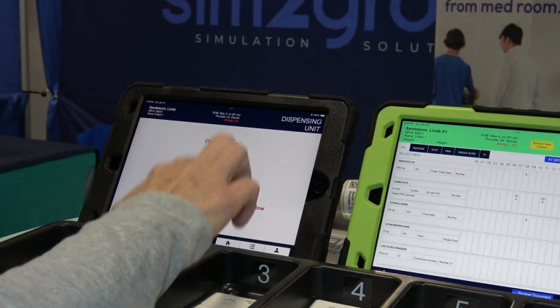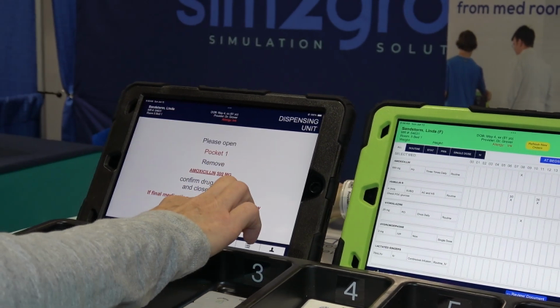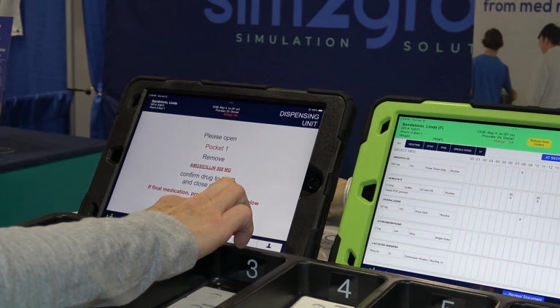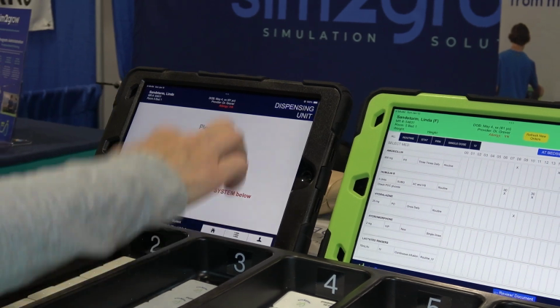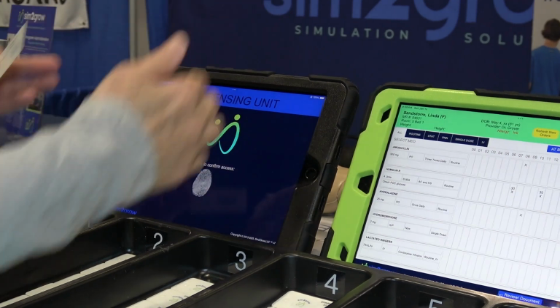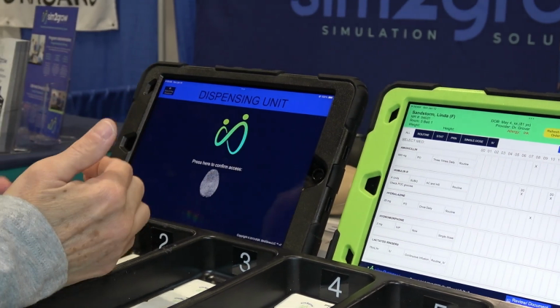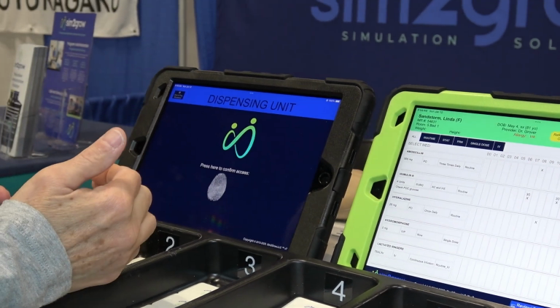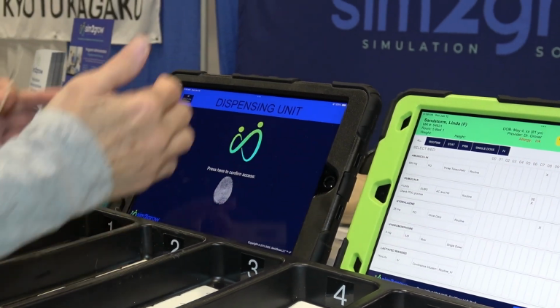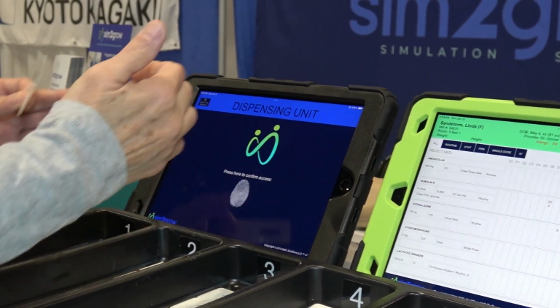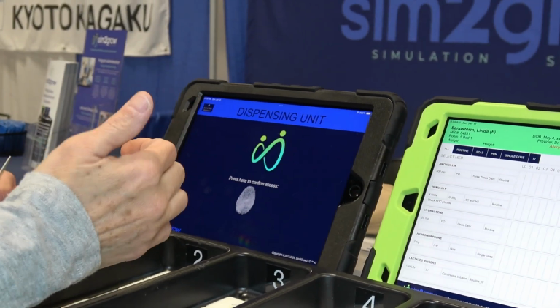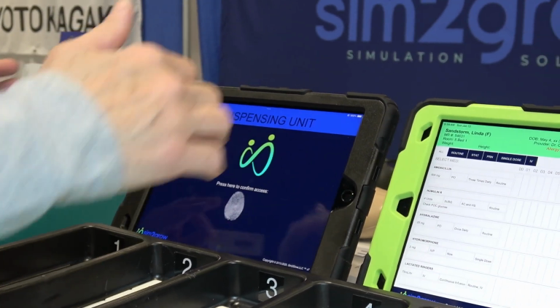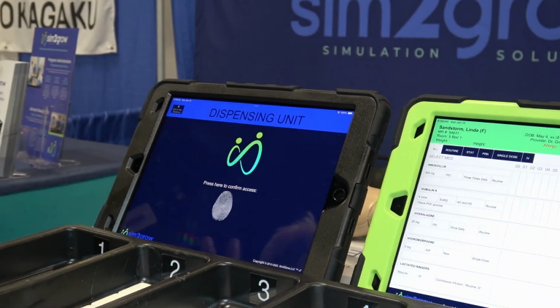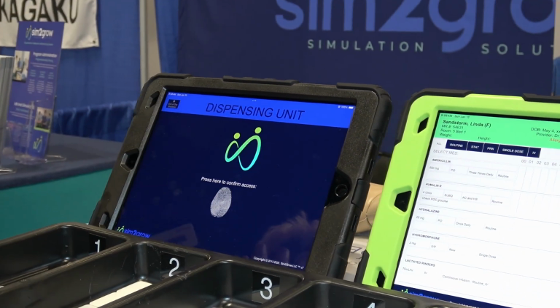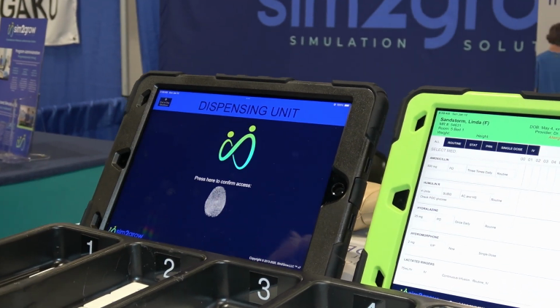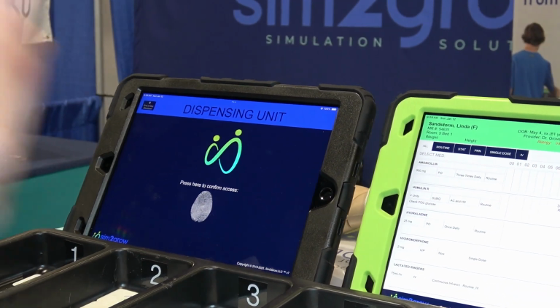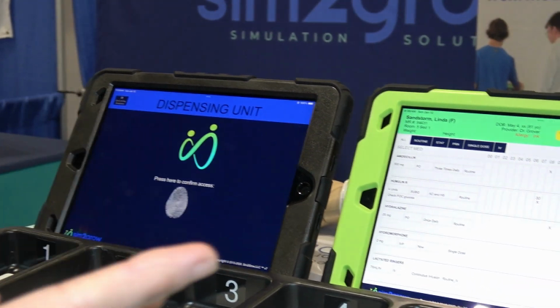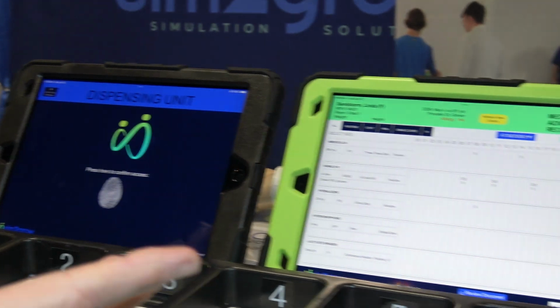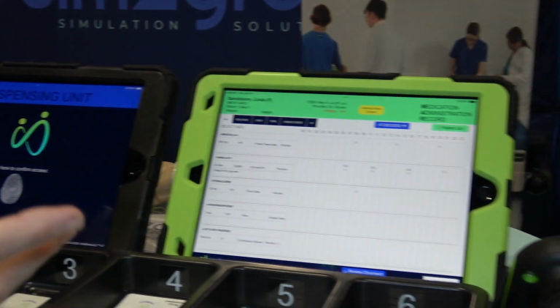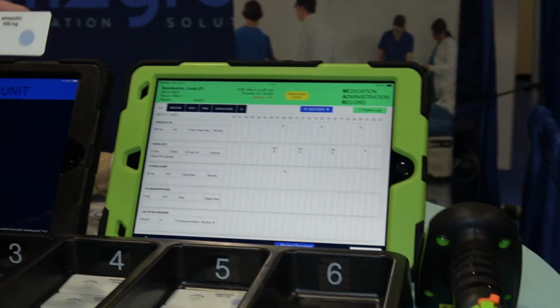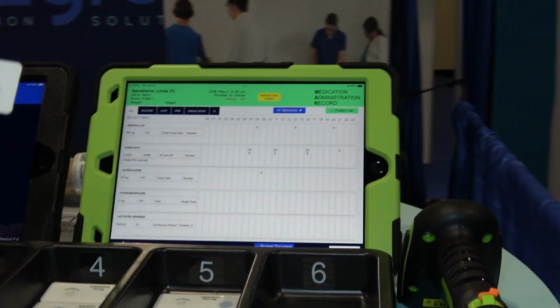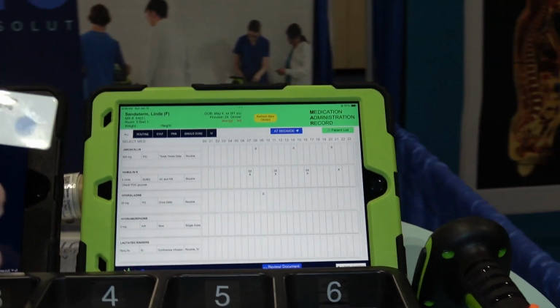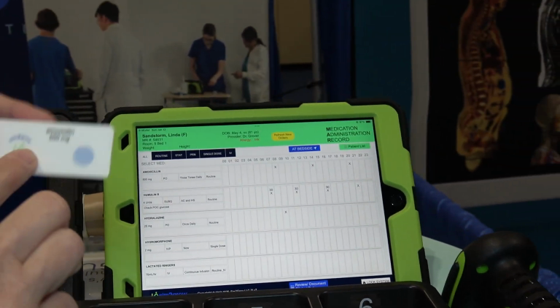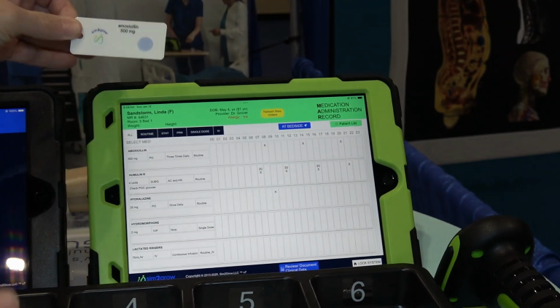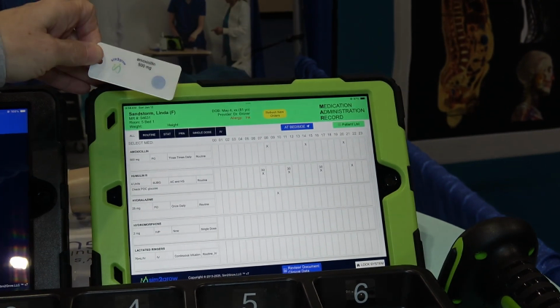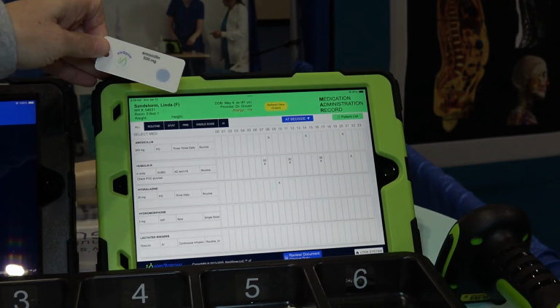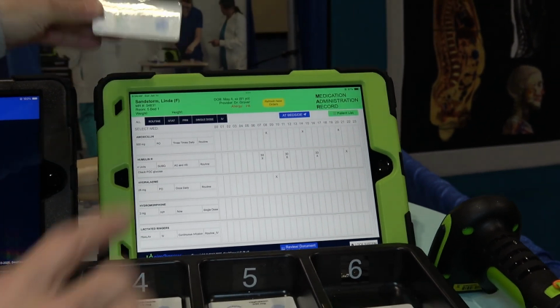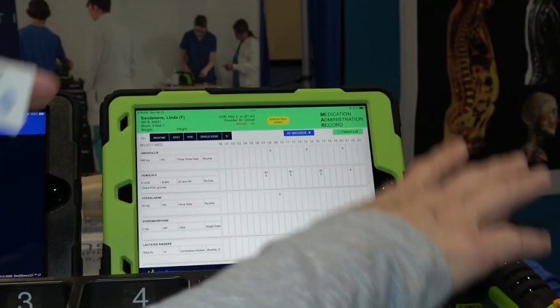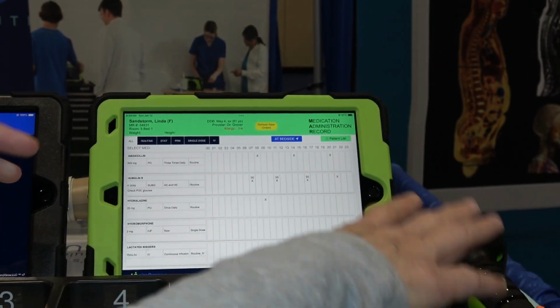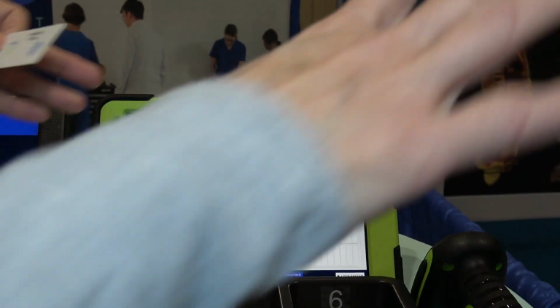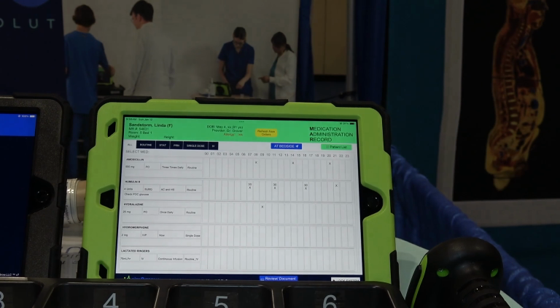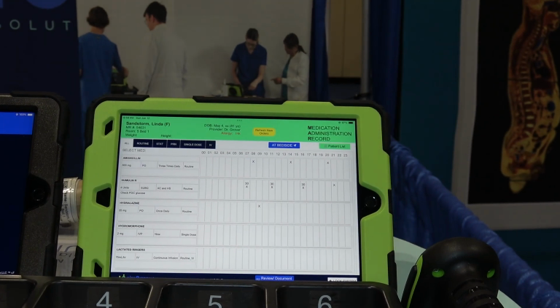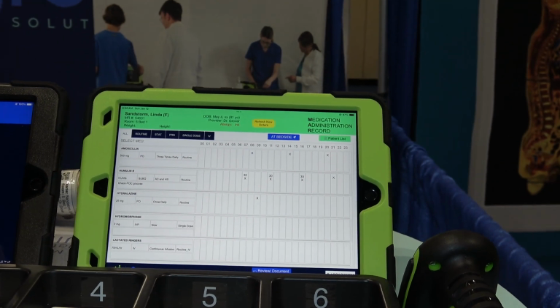Before I leave, we always want to reinforce to our students that they lock out before they walk away. Now what your student would do is pick up the meds they've prepared, pick up their EMAR, their barcode scanner, and go to the bedside.